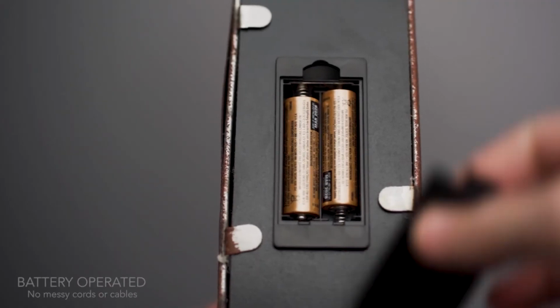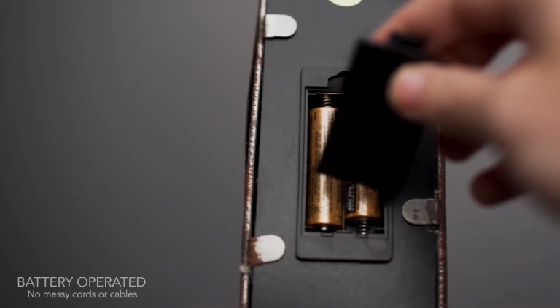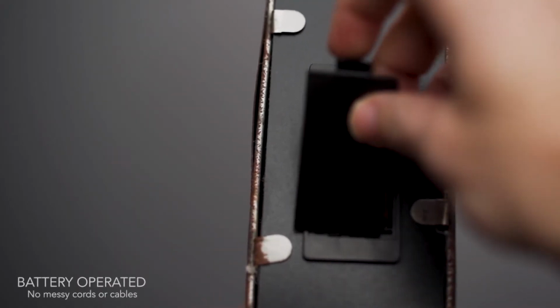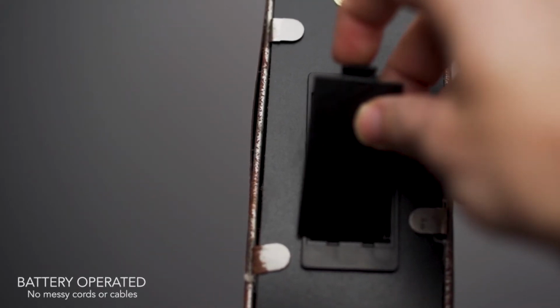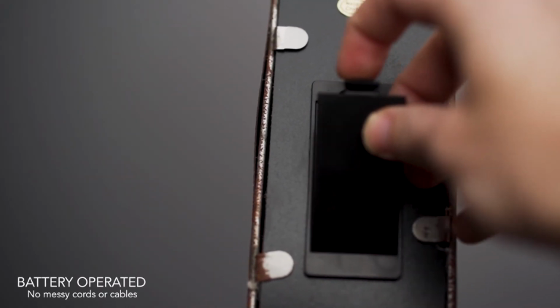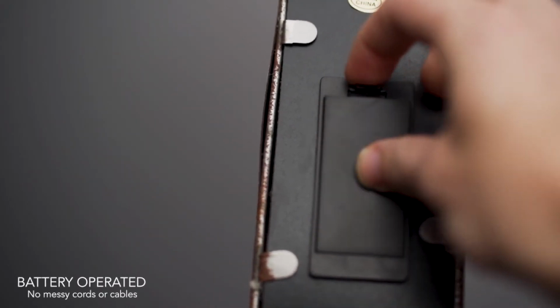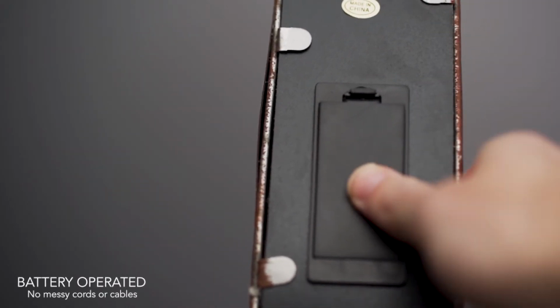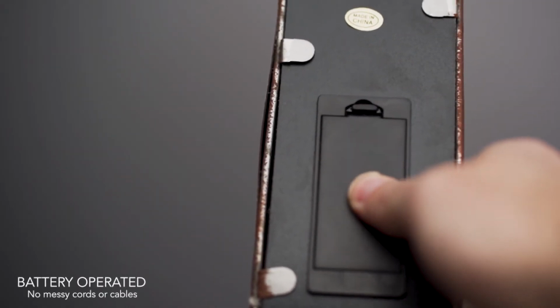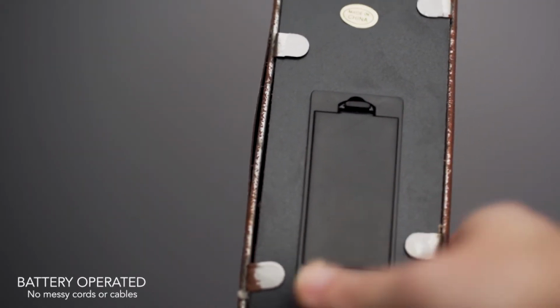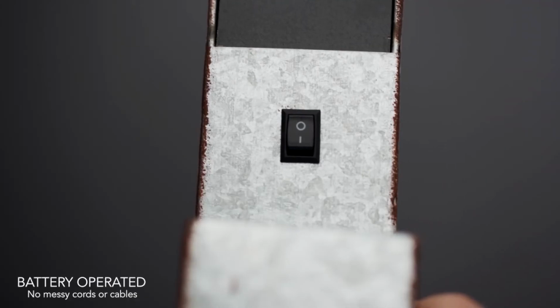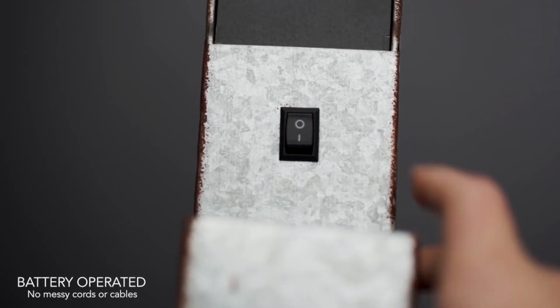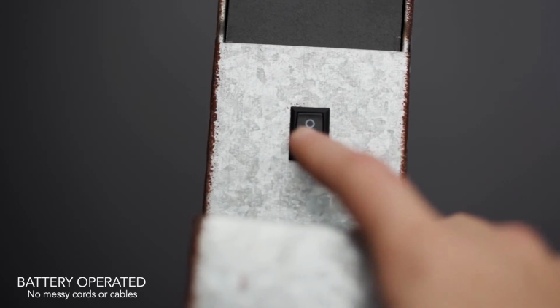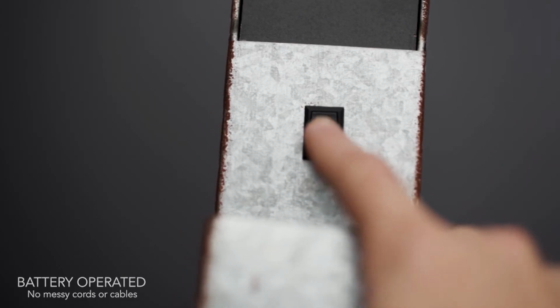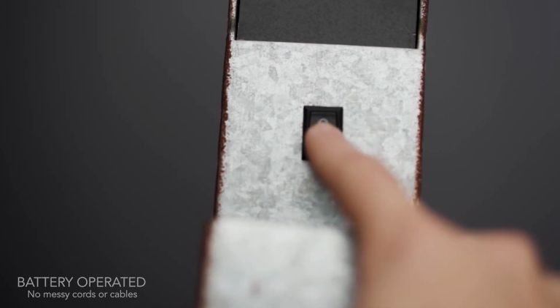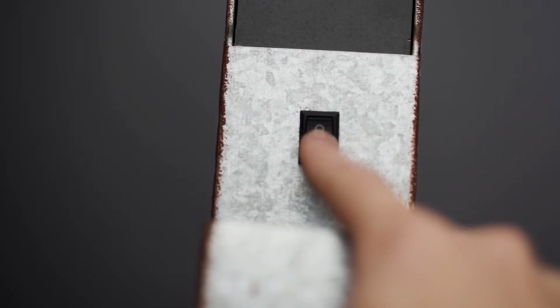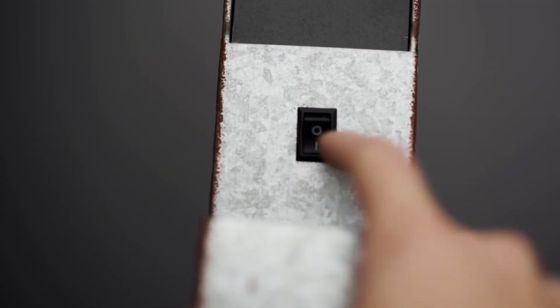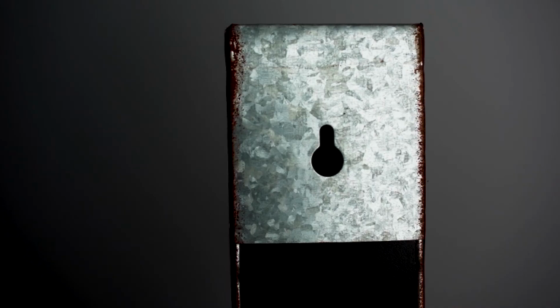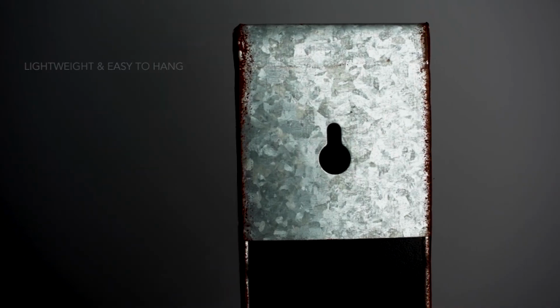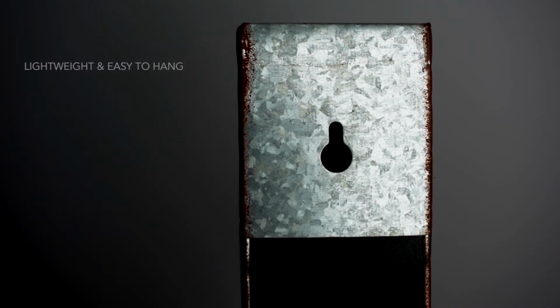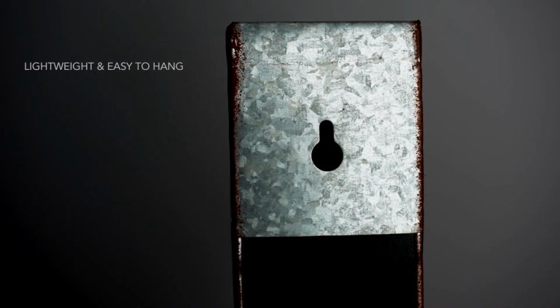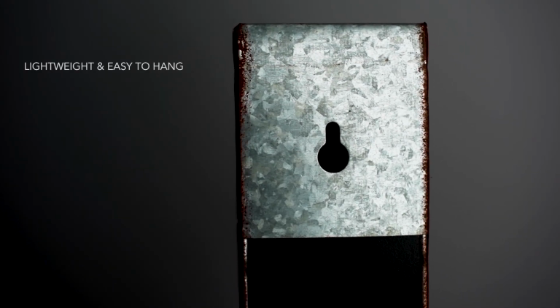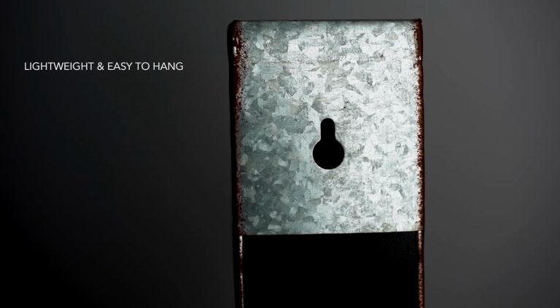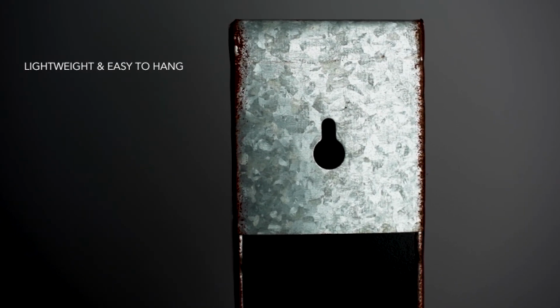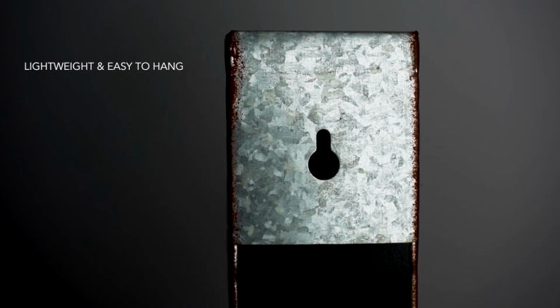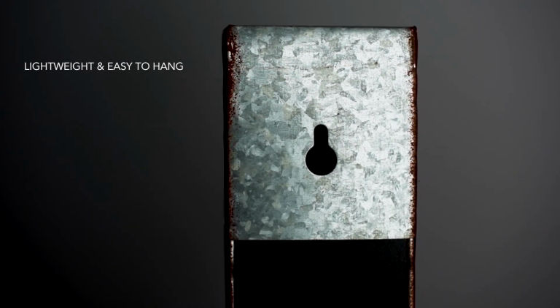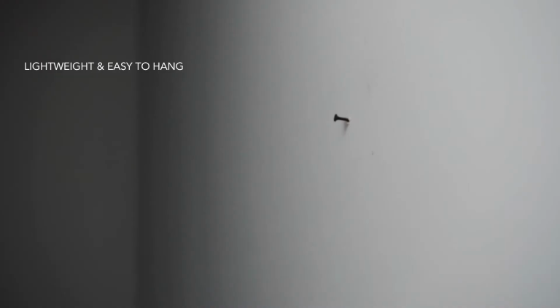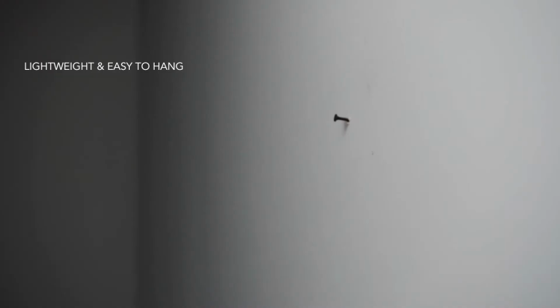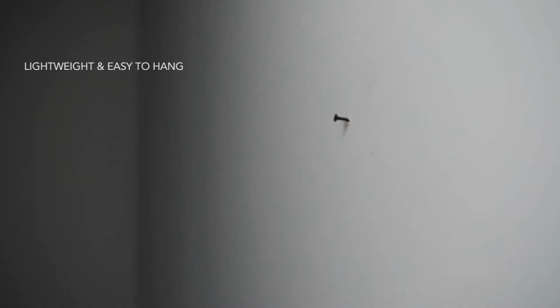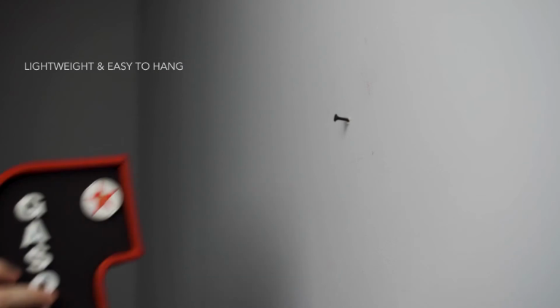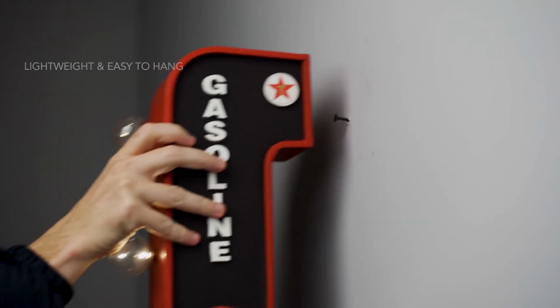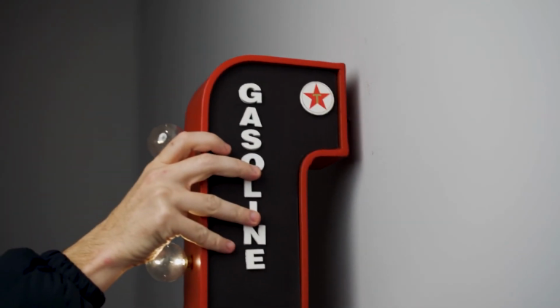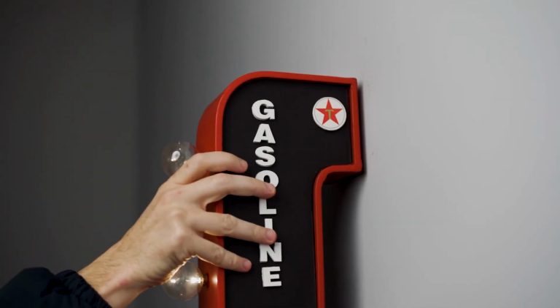Powered by two AA batteries, there's no need for messy power ports. And with keyhole slots on the back, these signs are lightweight and easy to hang.